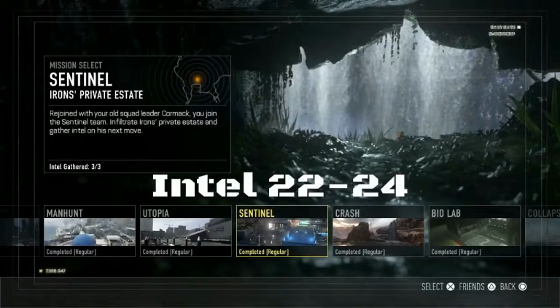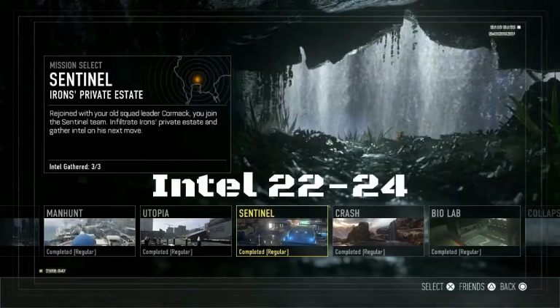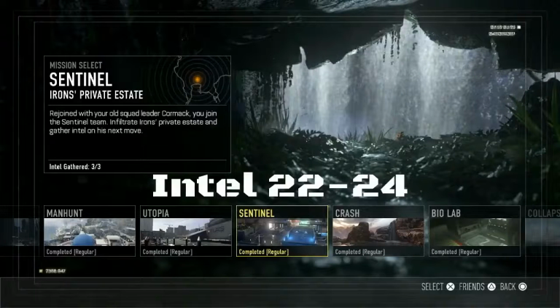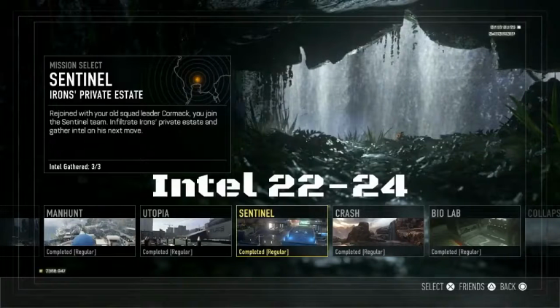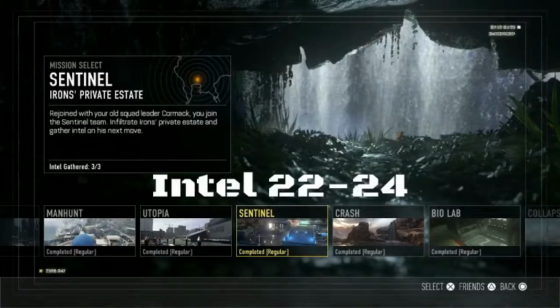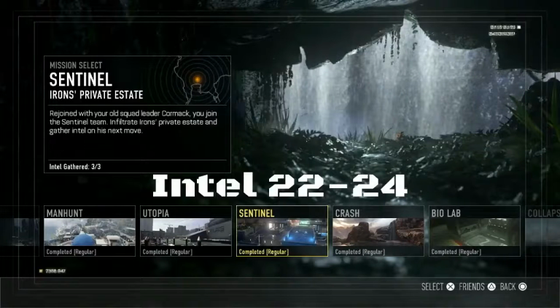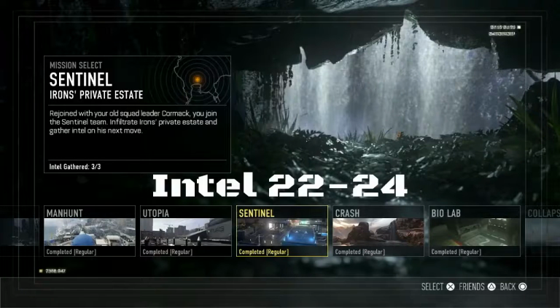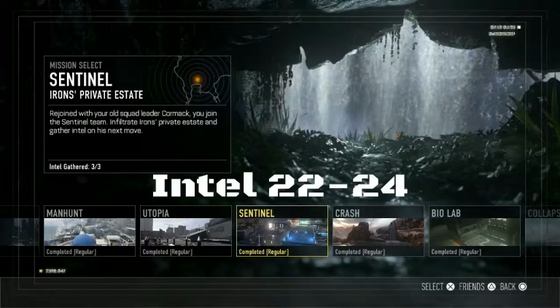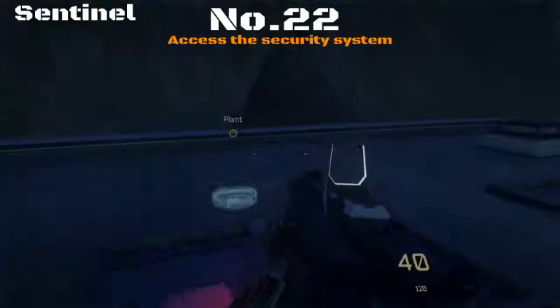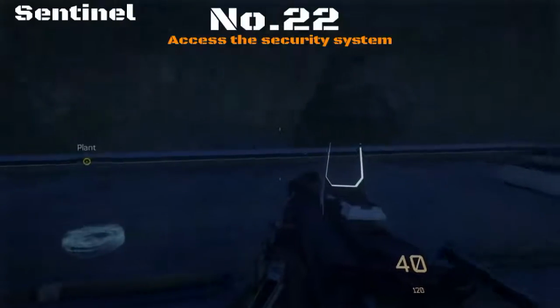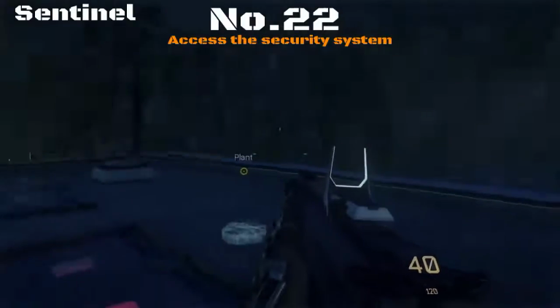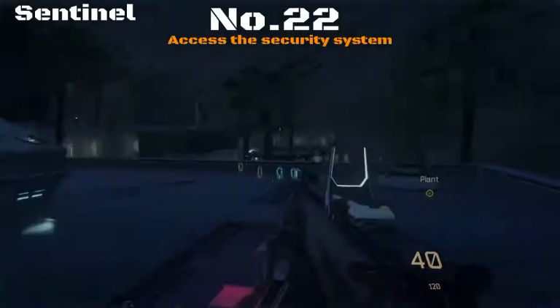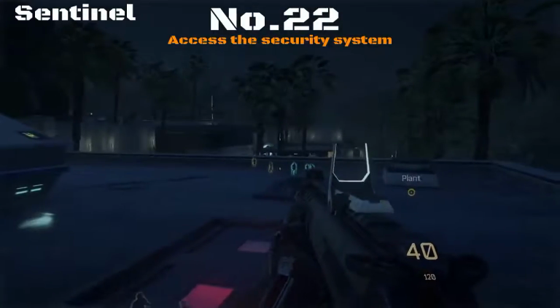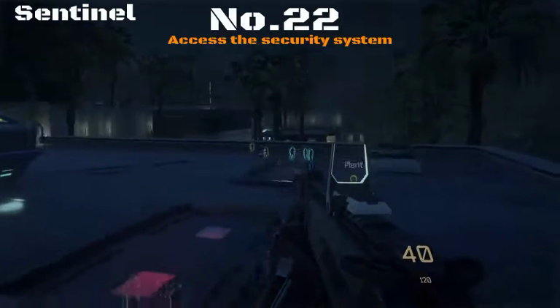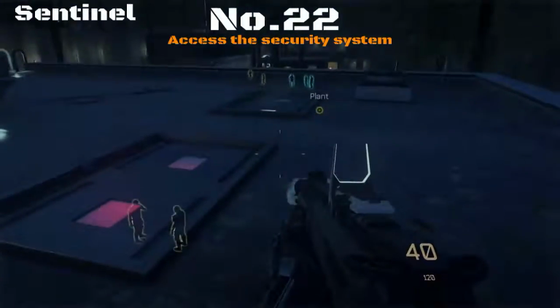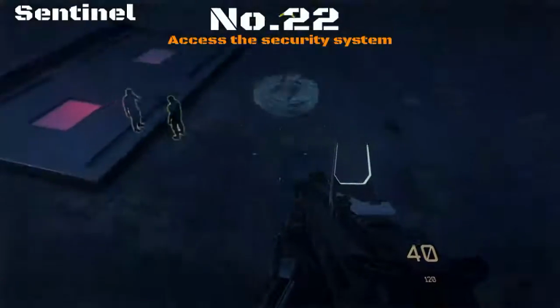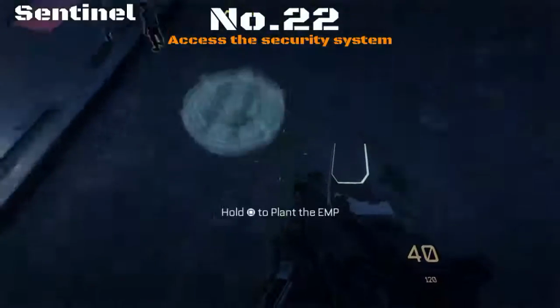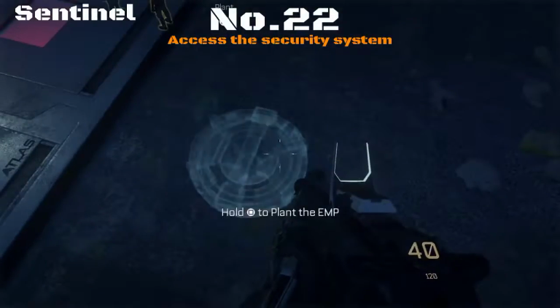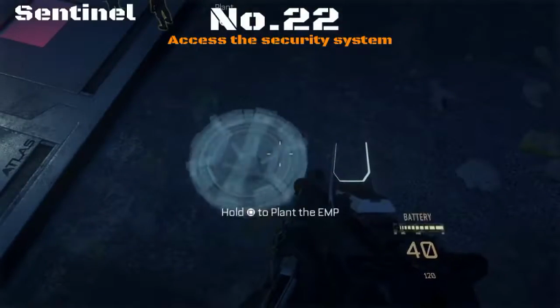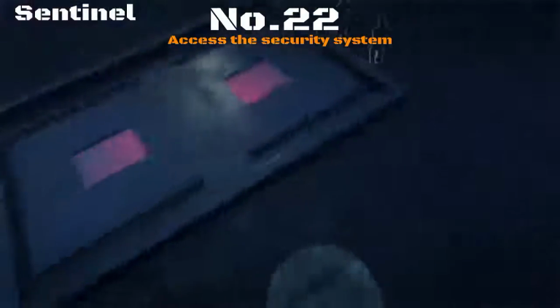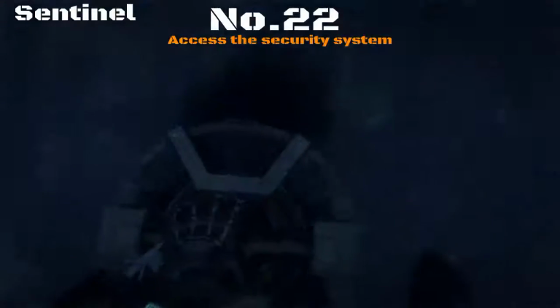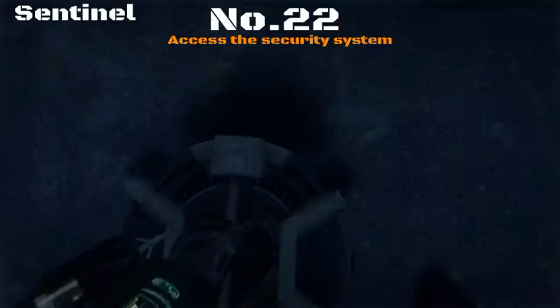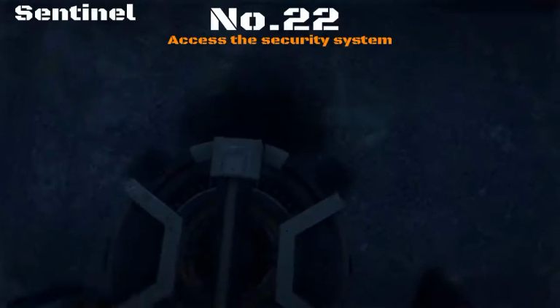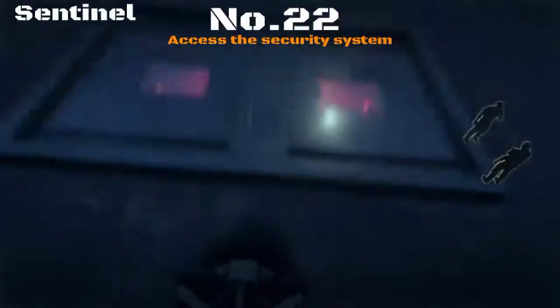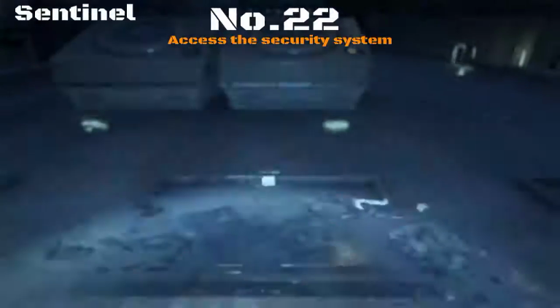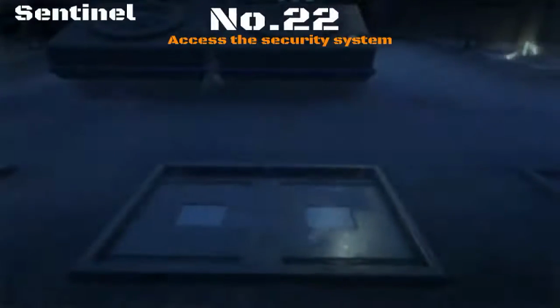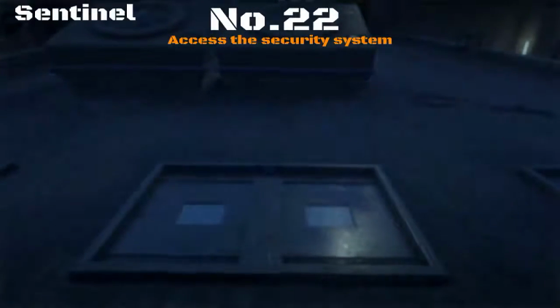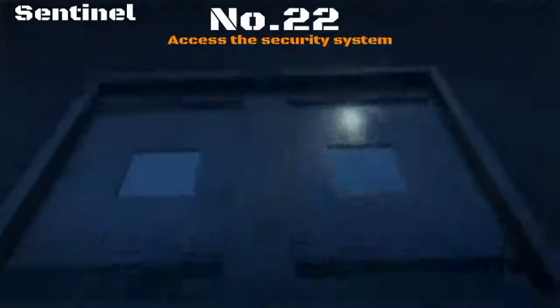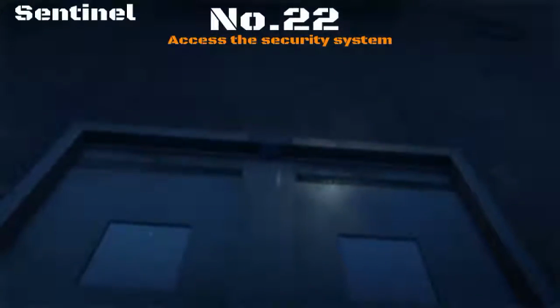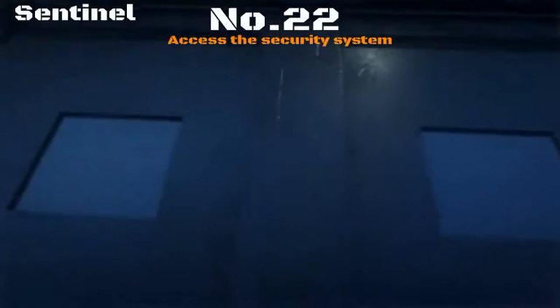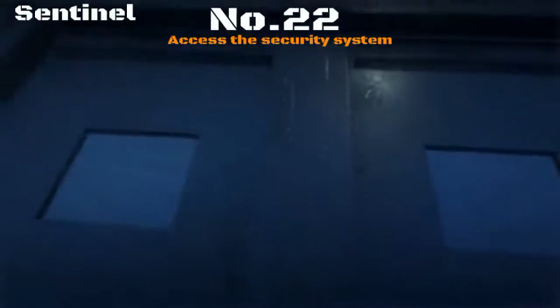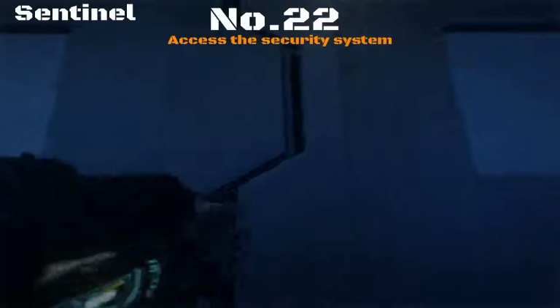Let's go and get all of the intel items on the mission Sentinel. Item number 22 — your objective here is to access the security system. You'll find yourself on this roof after you've stealthily made your way through these gardens, avoiding guards and taking a few out stealthily.